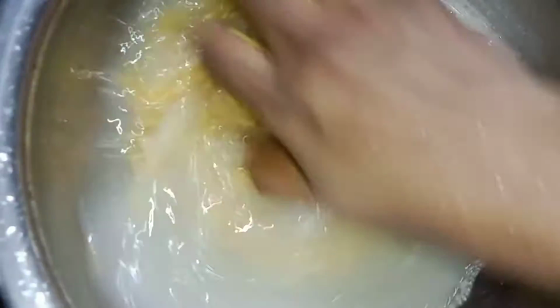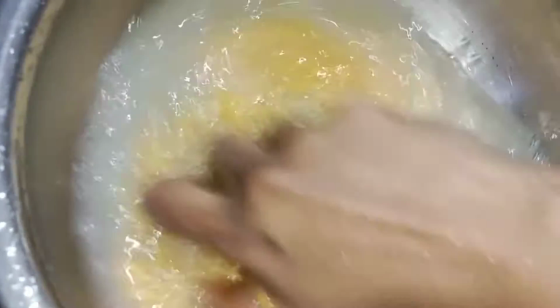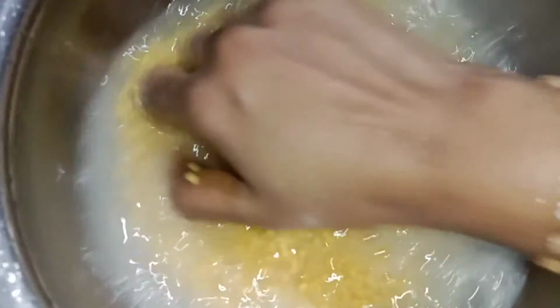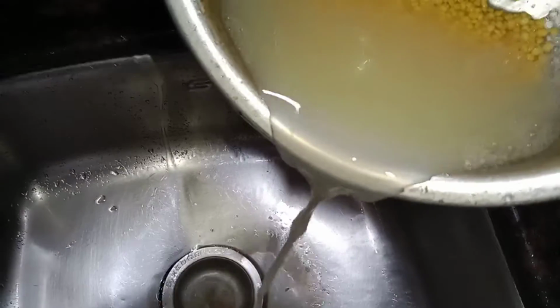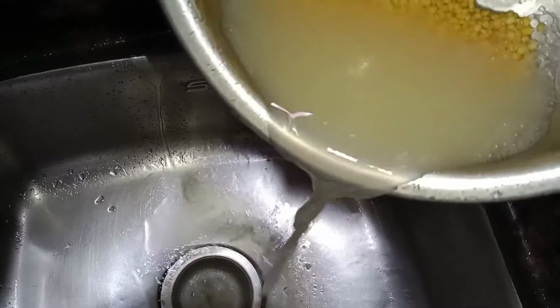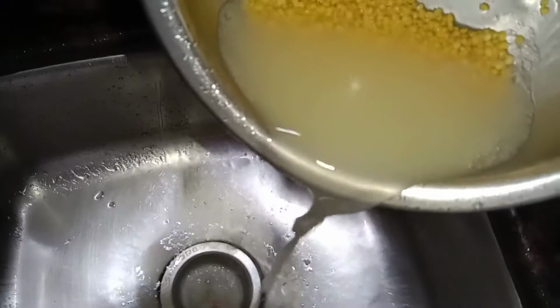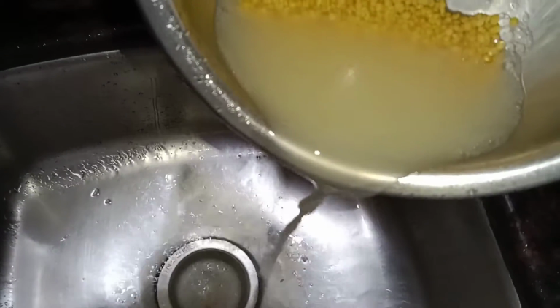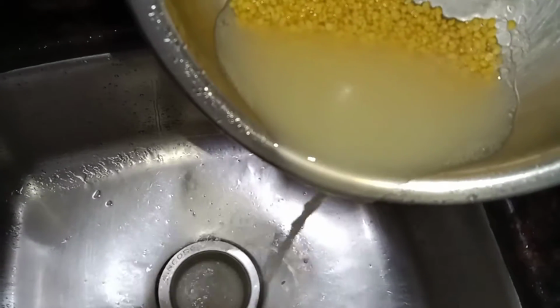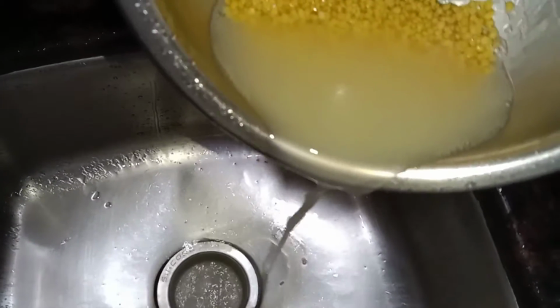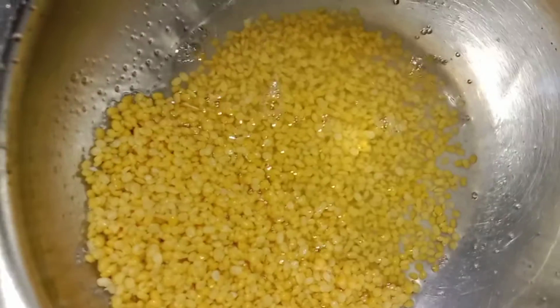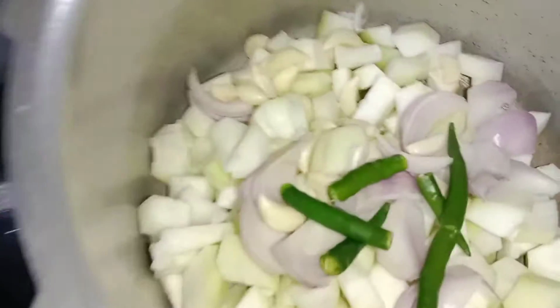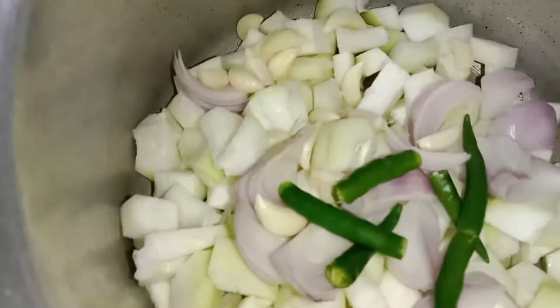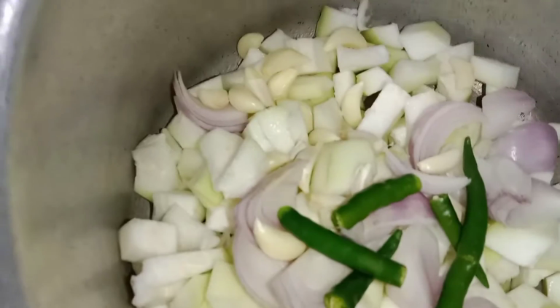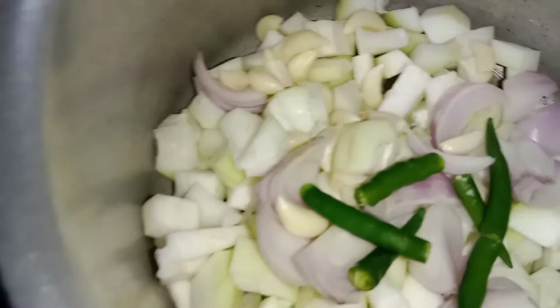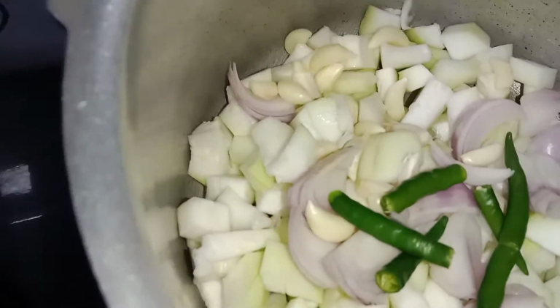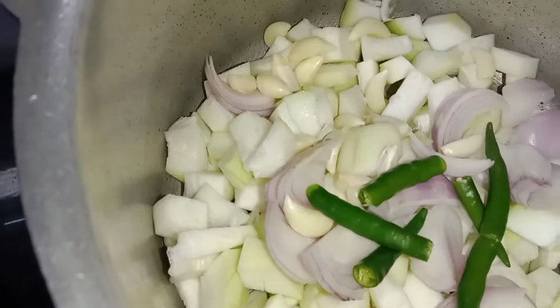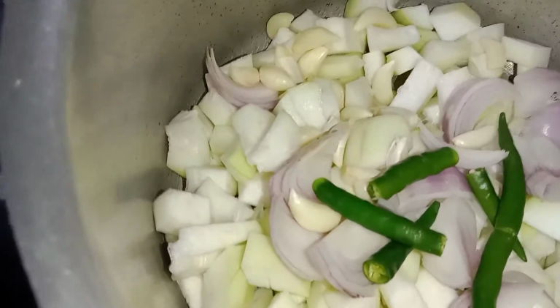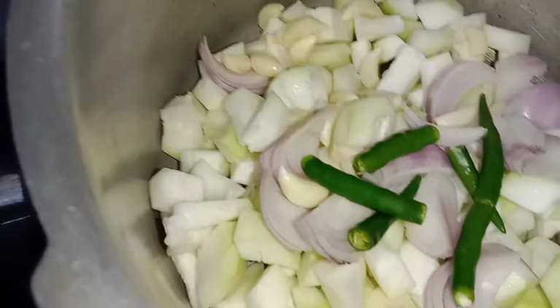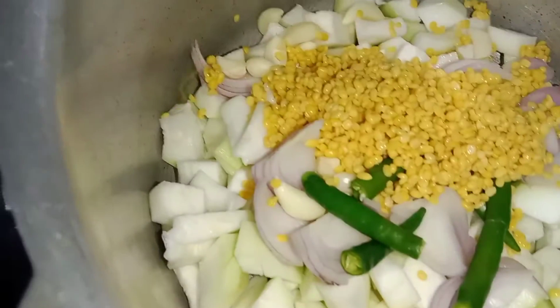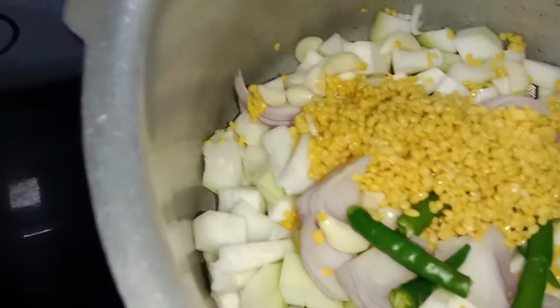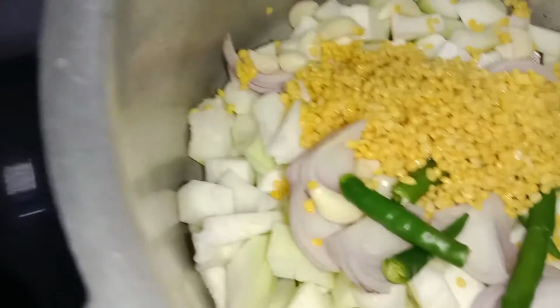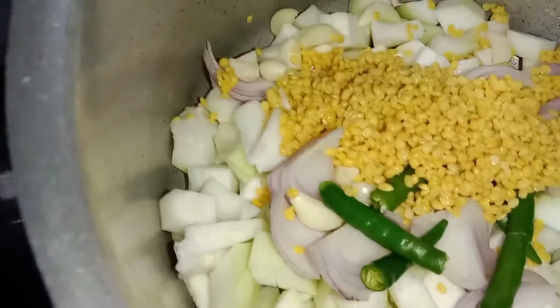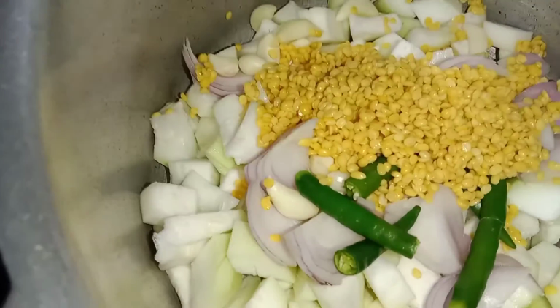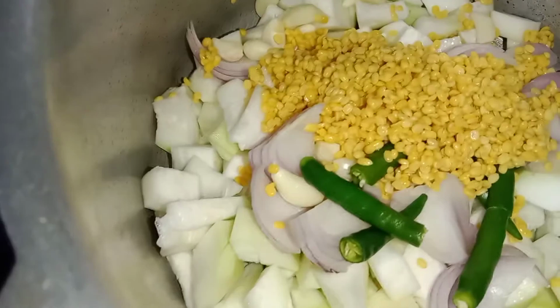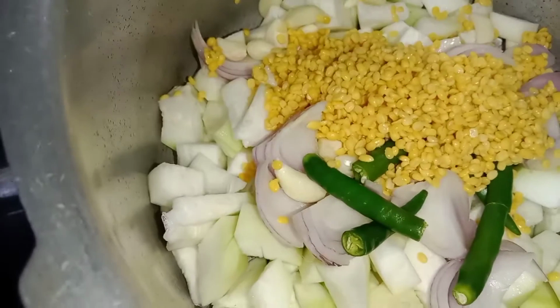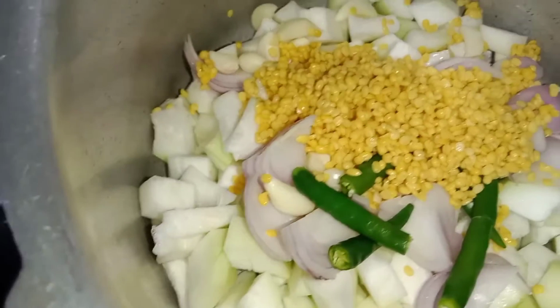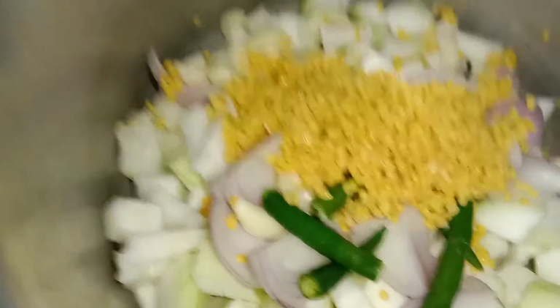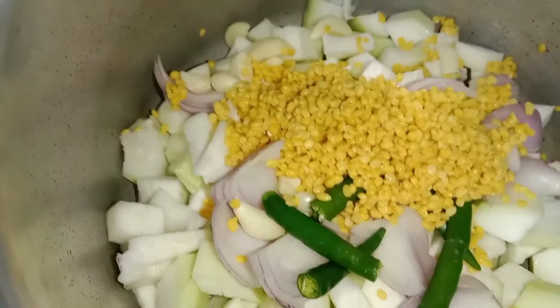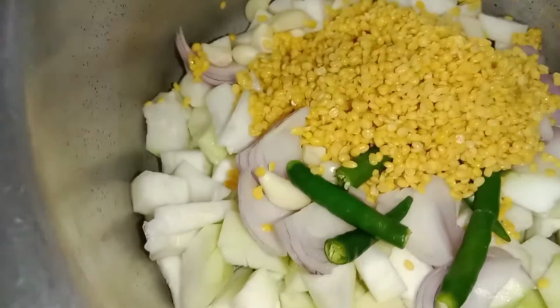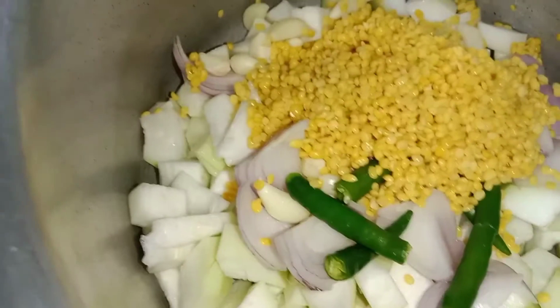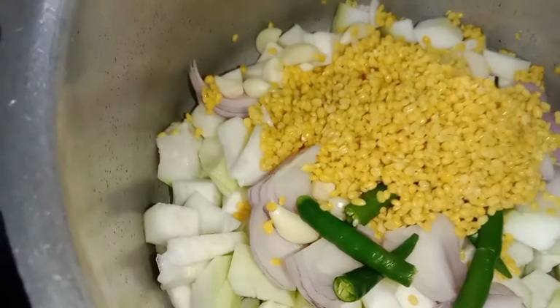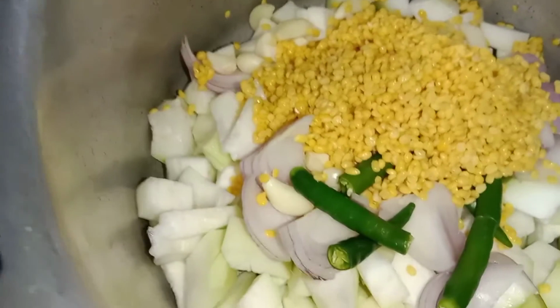You can clean it in the cooker. You can use it a little bit.